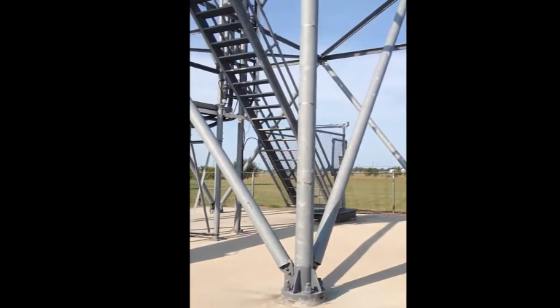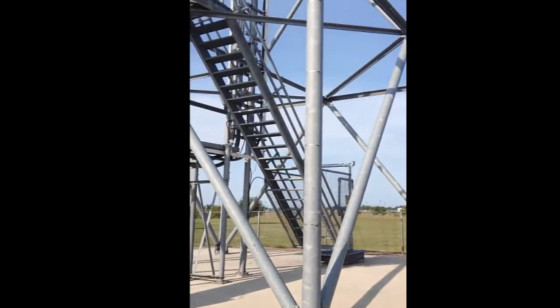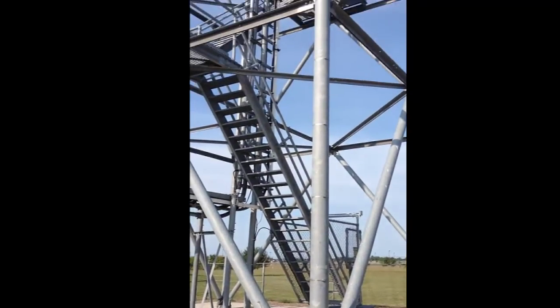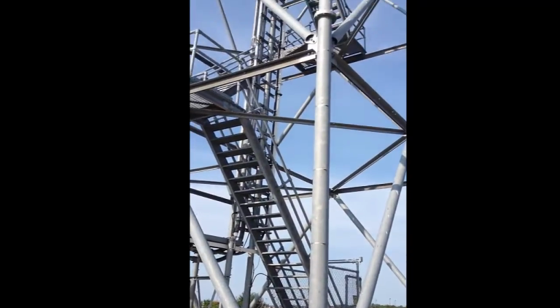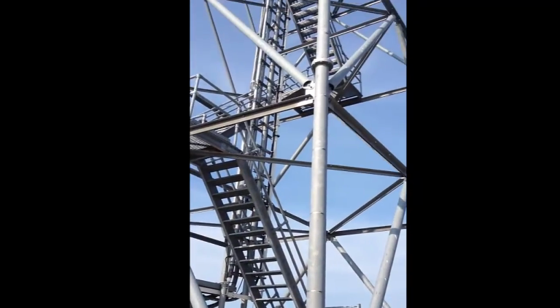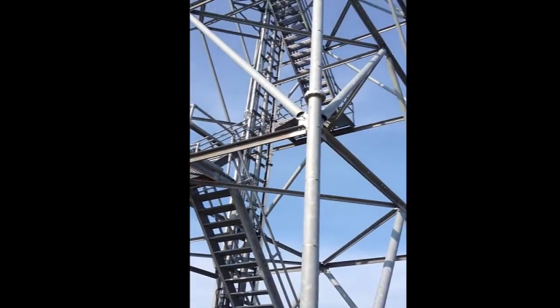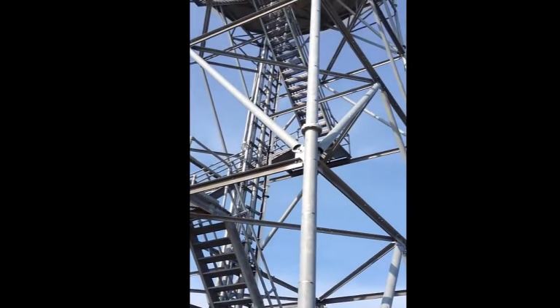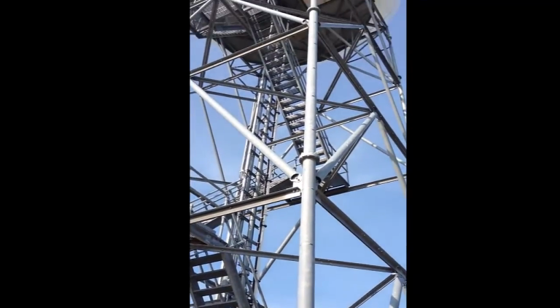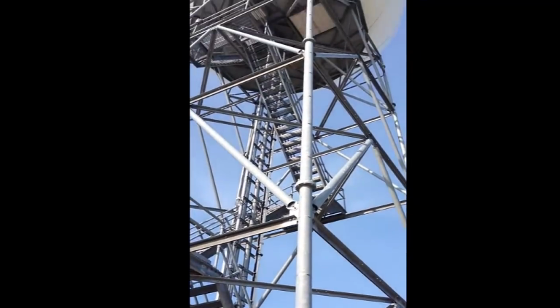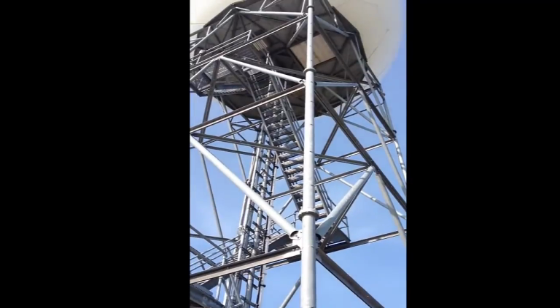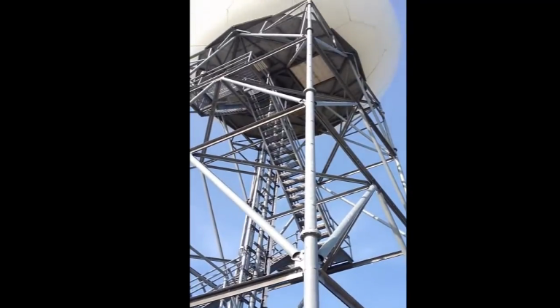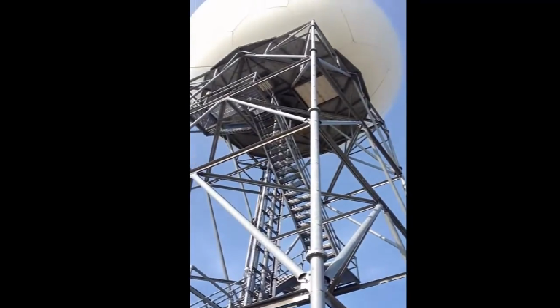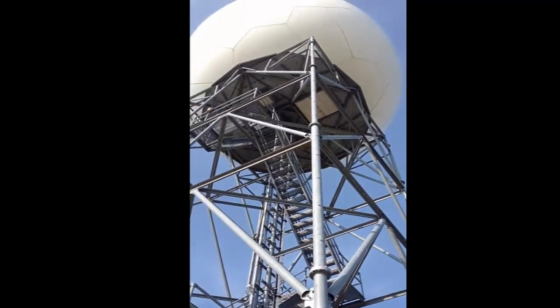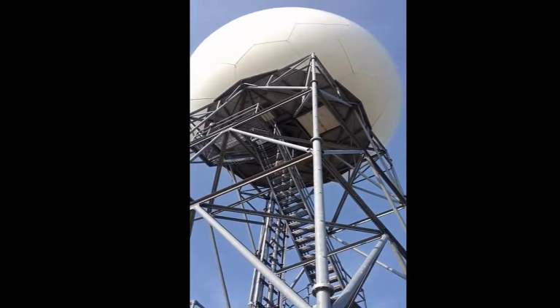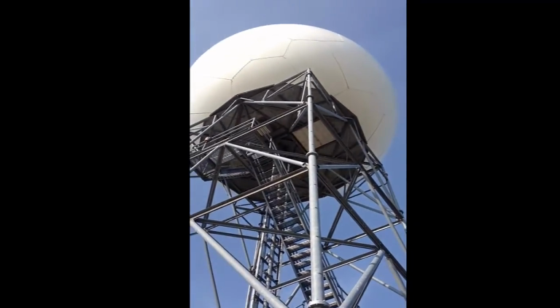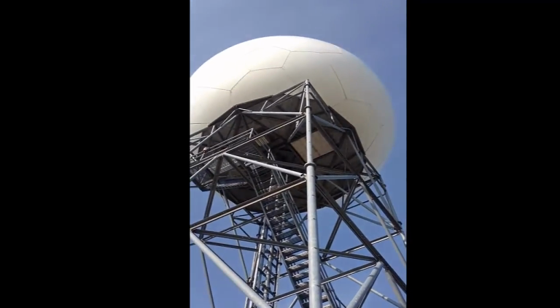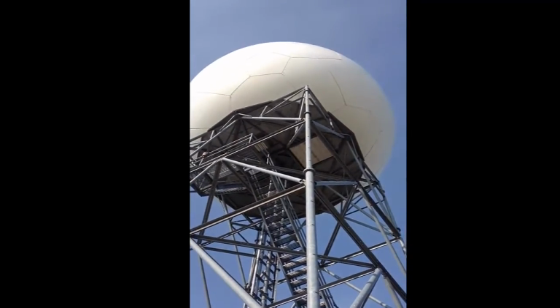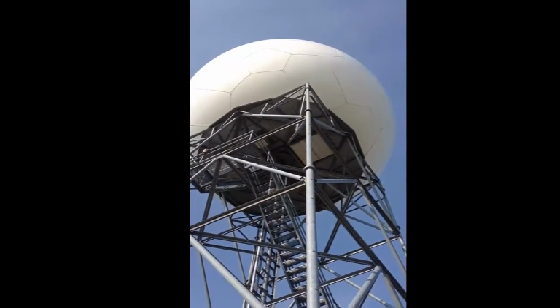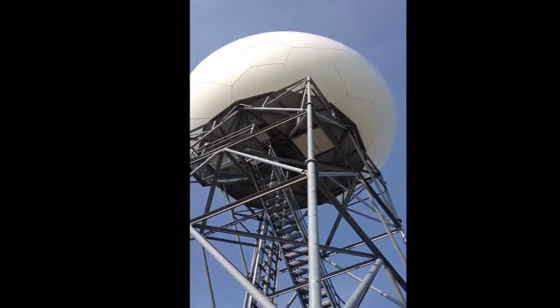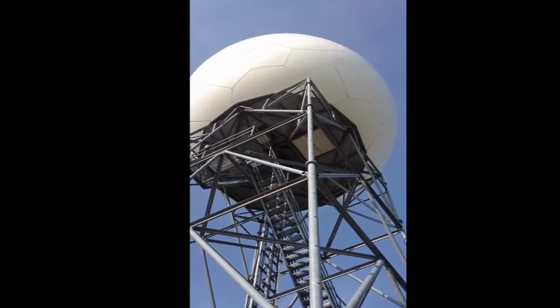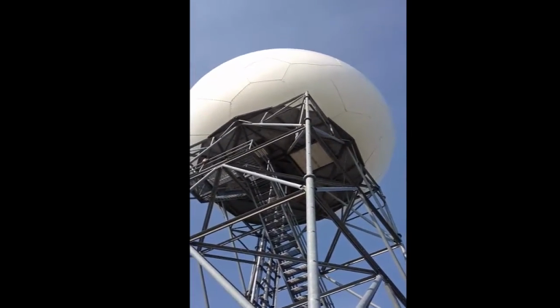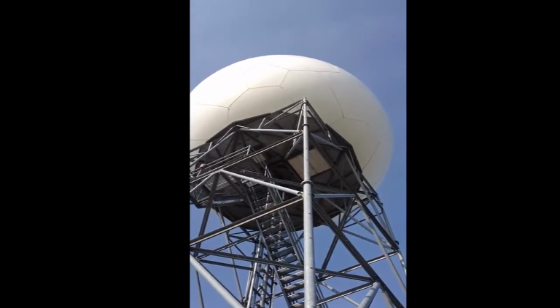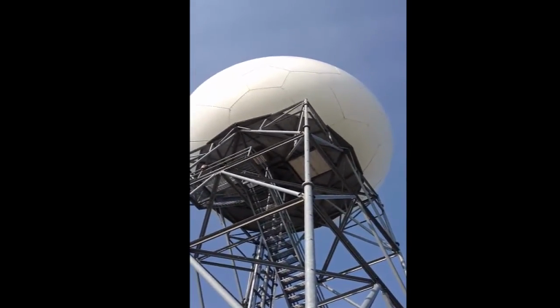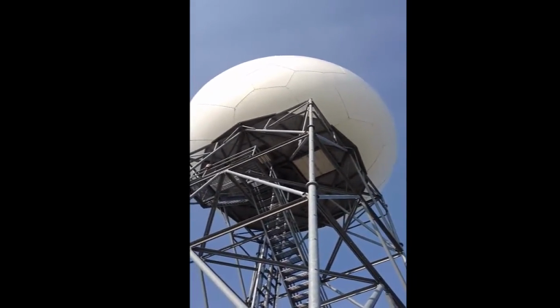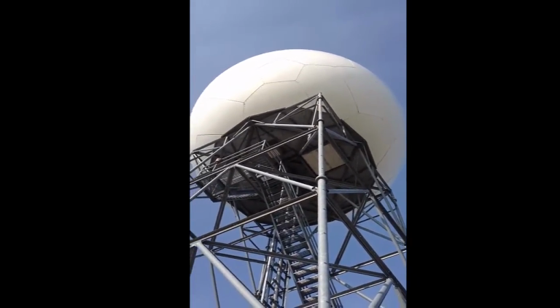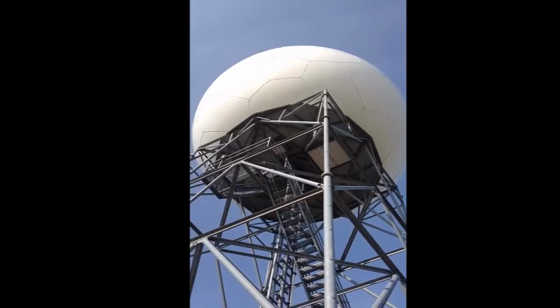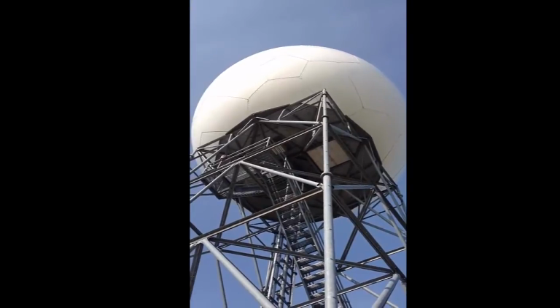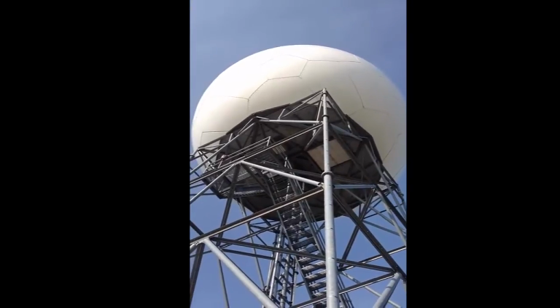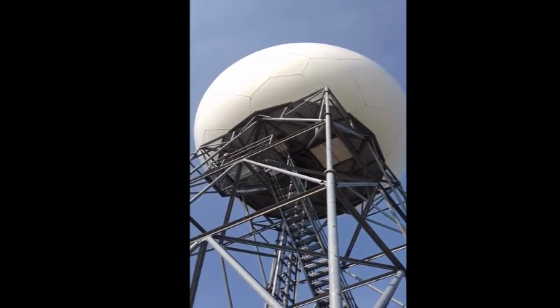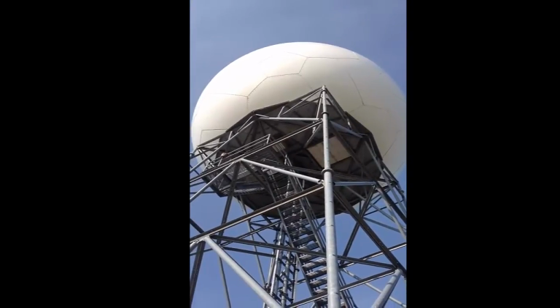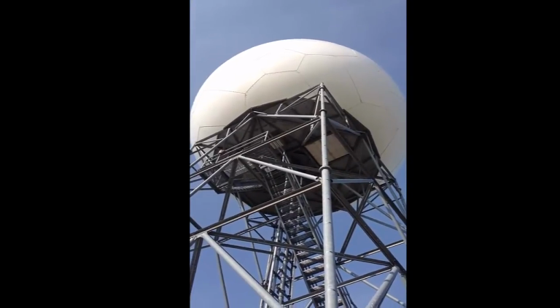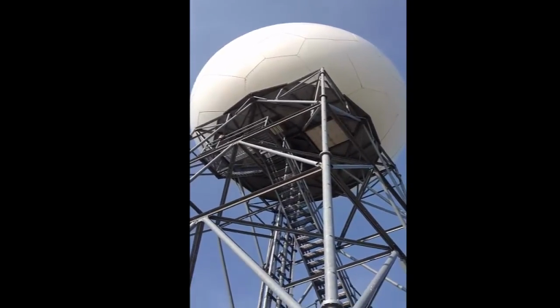You look here at our tower. Our tower is a 30-meter tower heading up into the dish. The ball outside the radar is roughly 39 foot across.